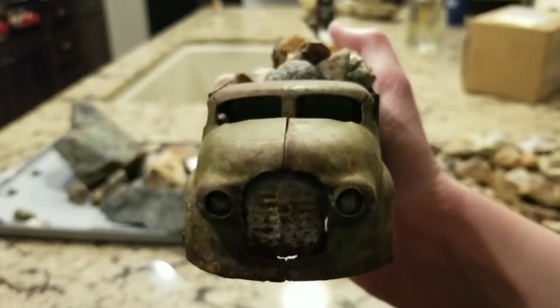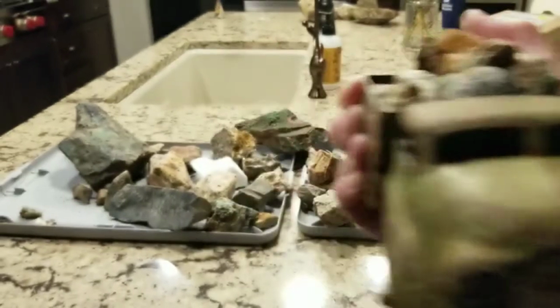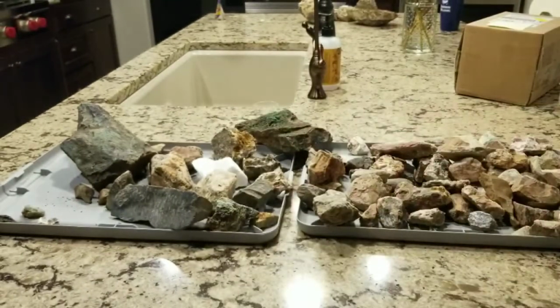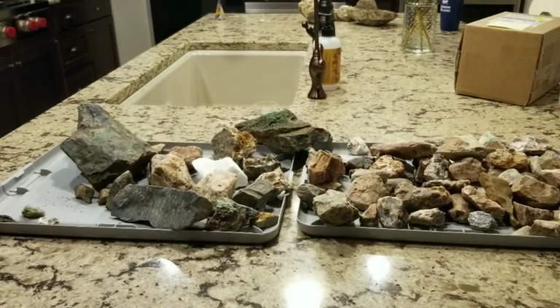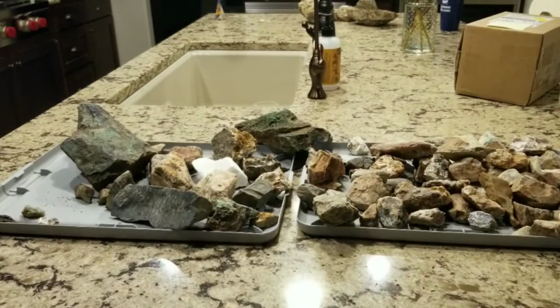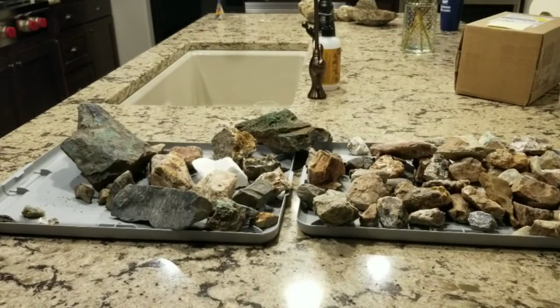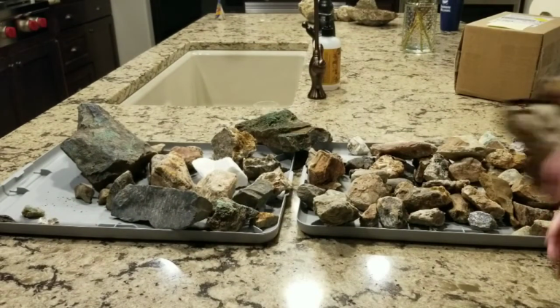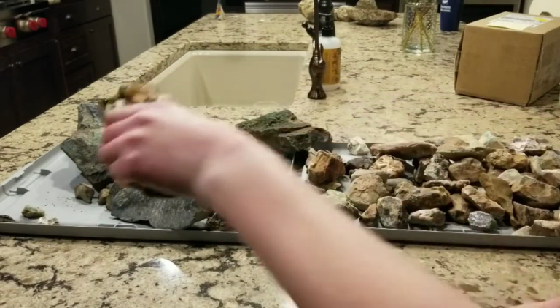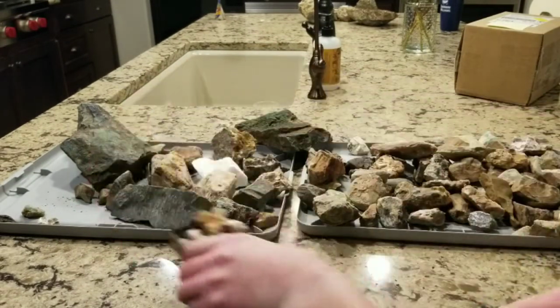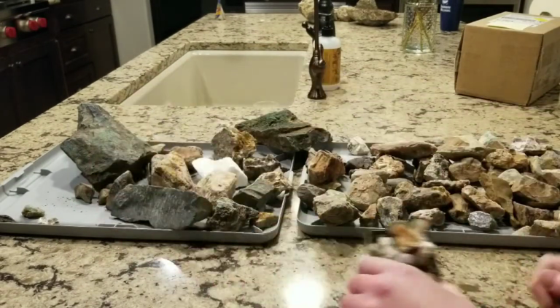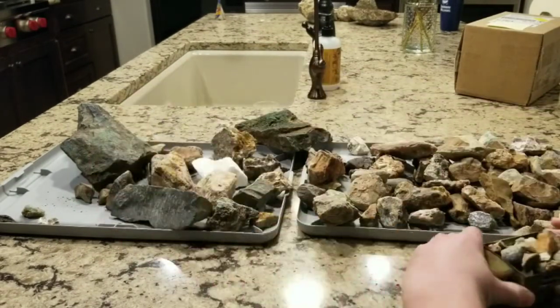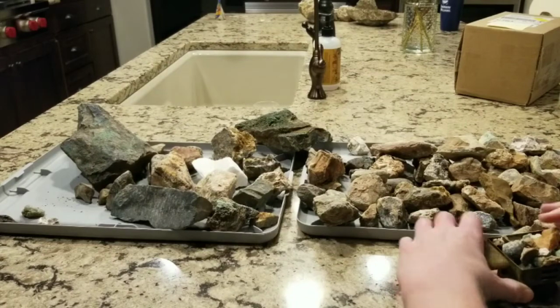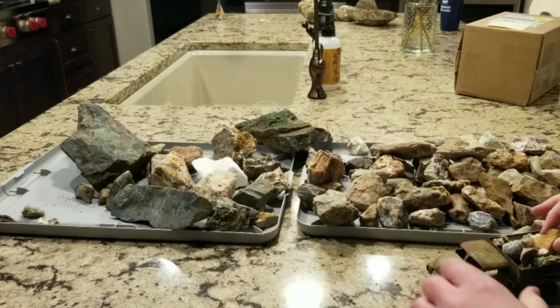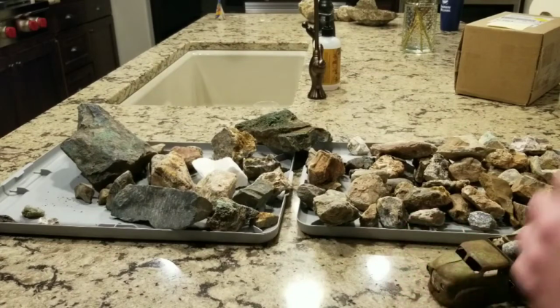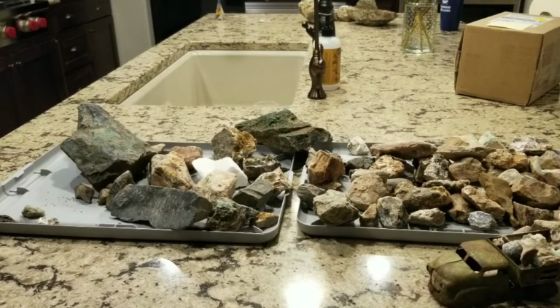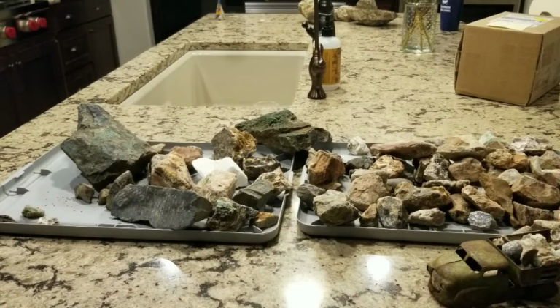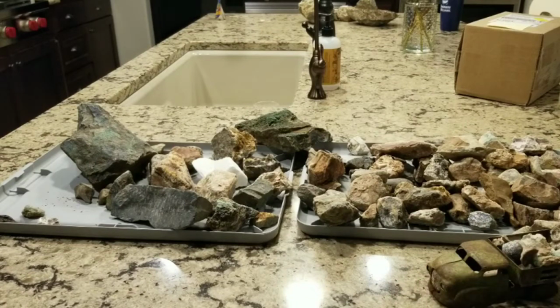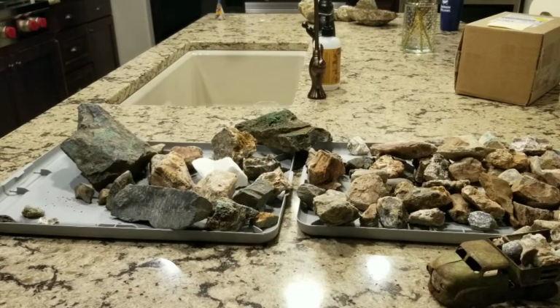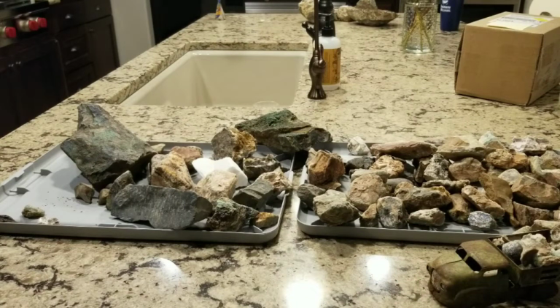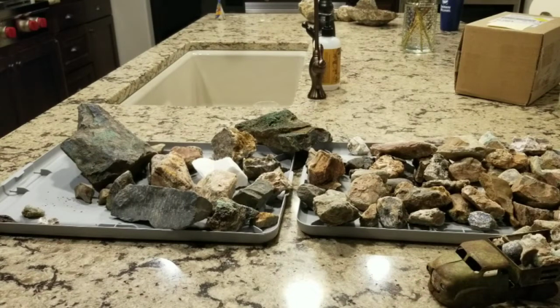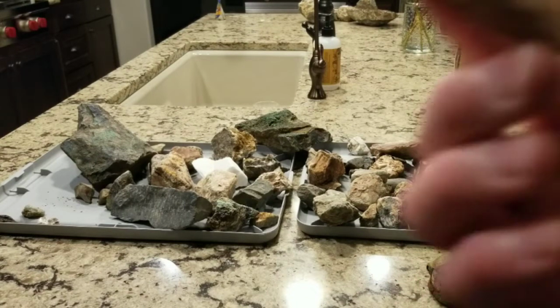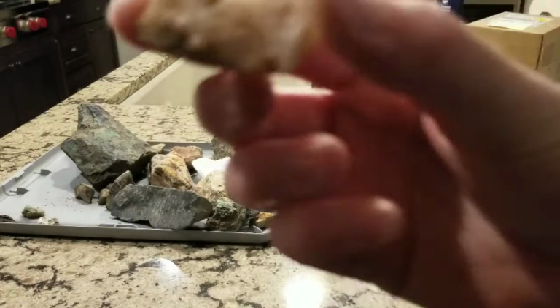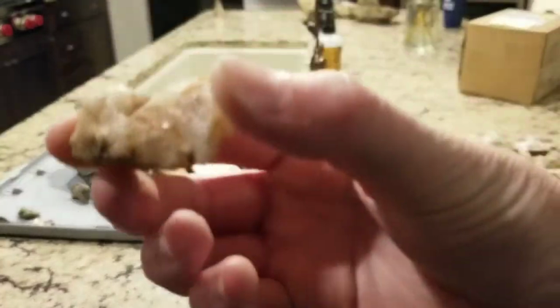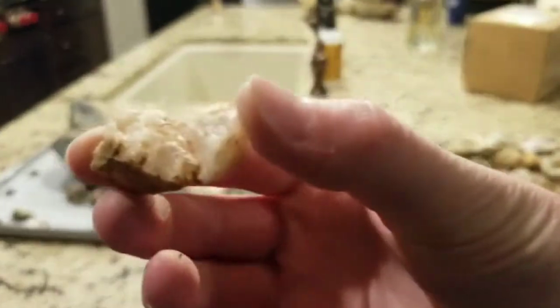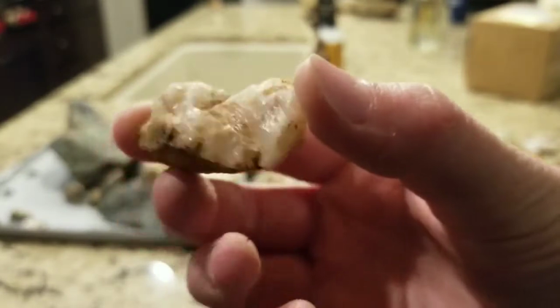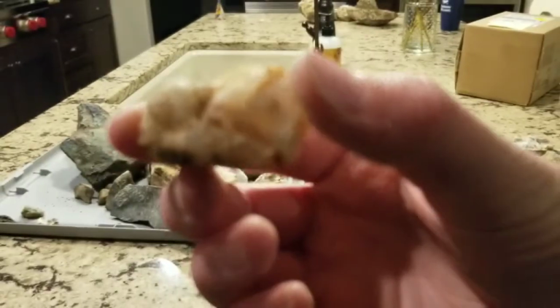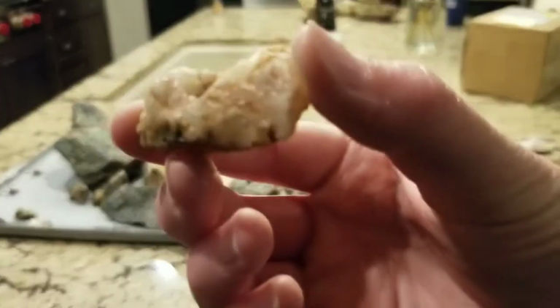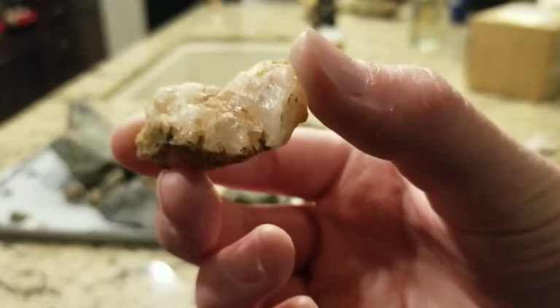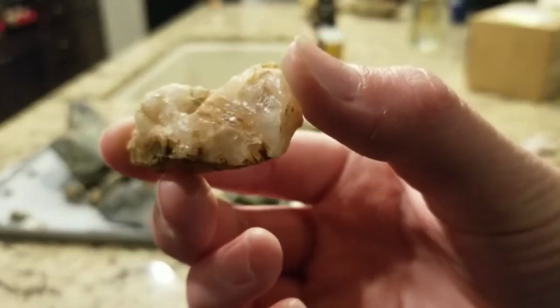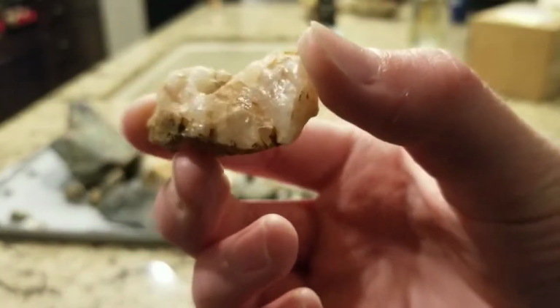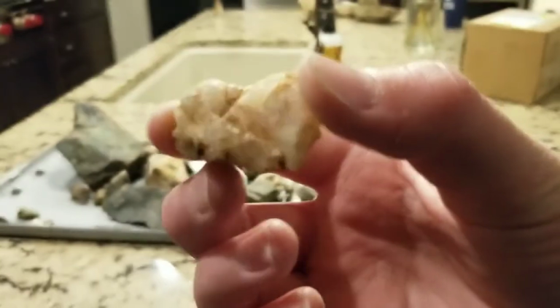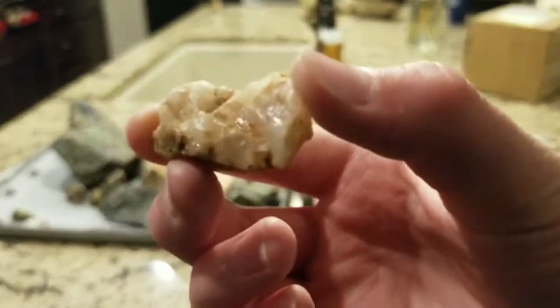The interesting thing about the truck at the site was that there were a bunch of bullet holes in it, which was actually kind of cool. Here's a nice little piece of quartz.